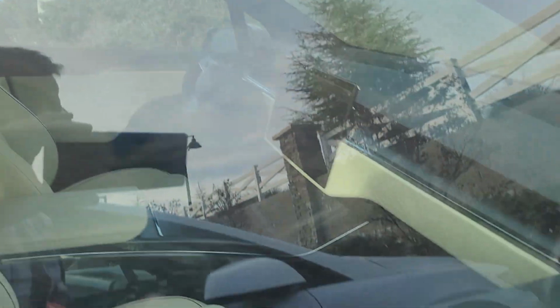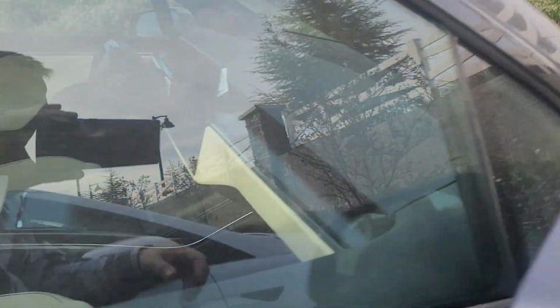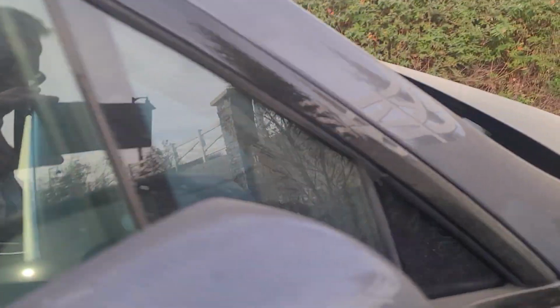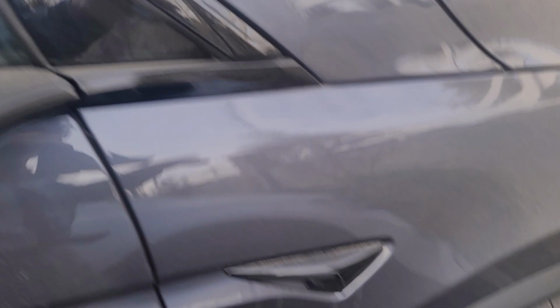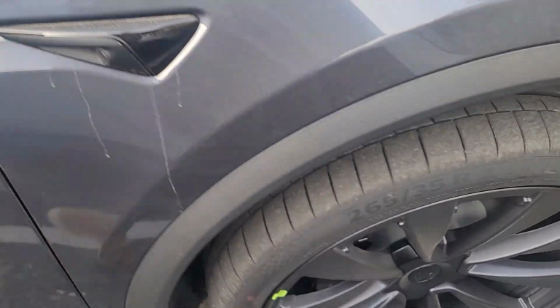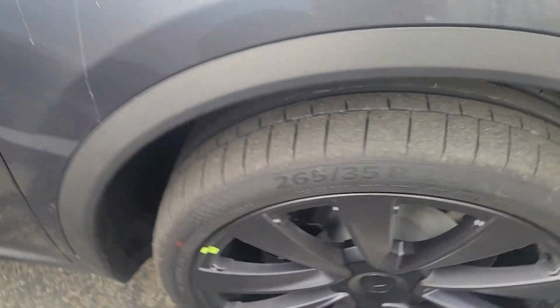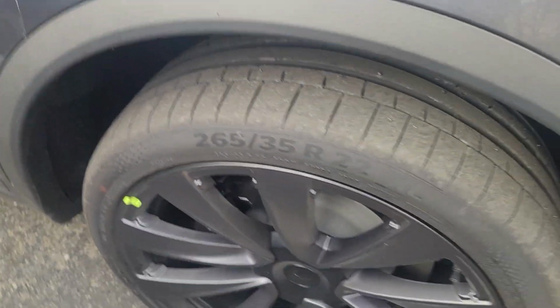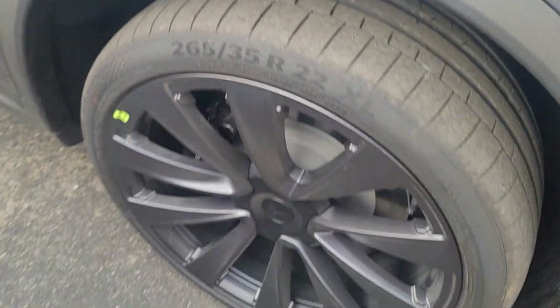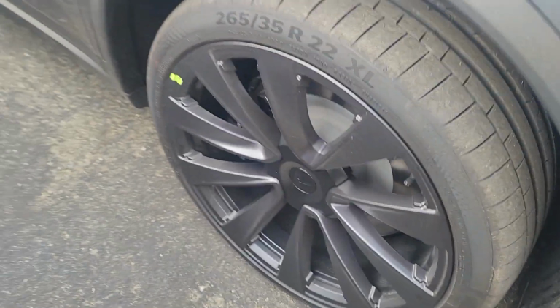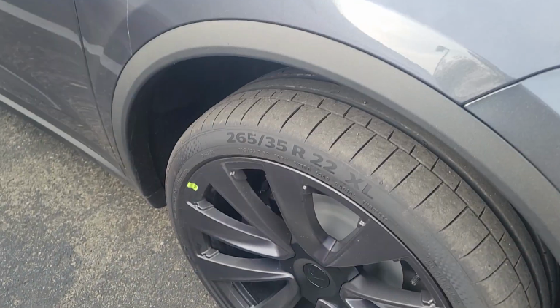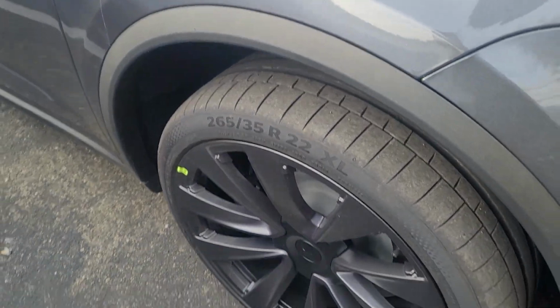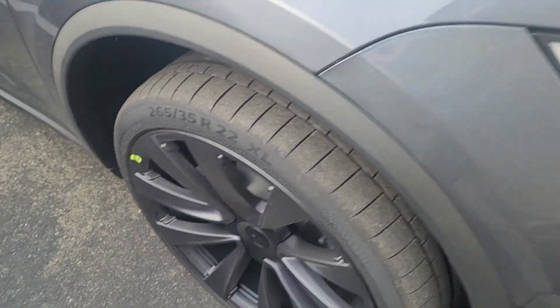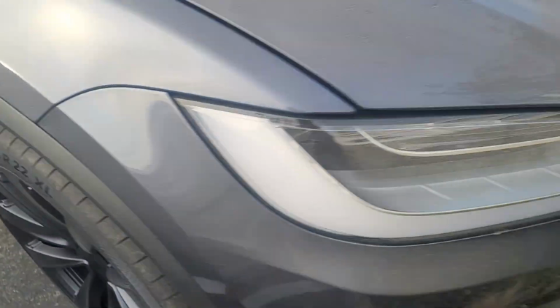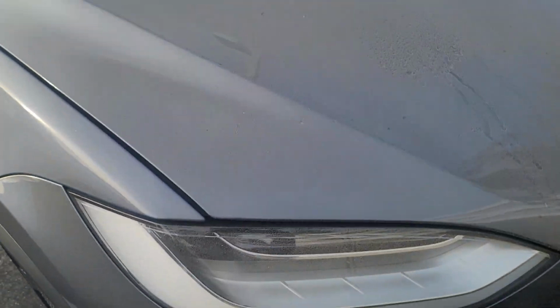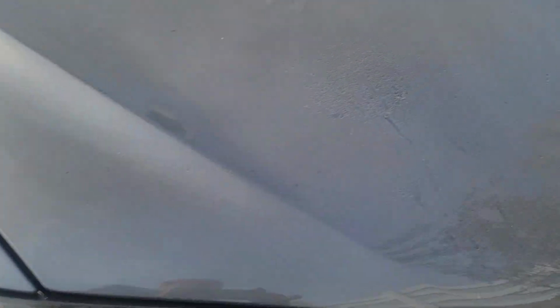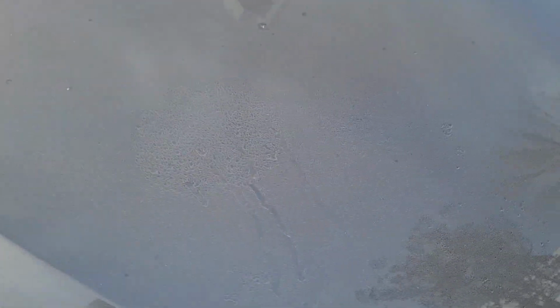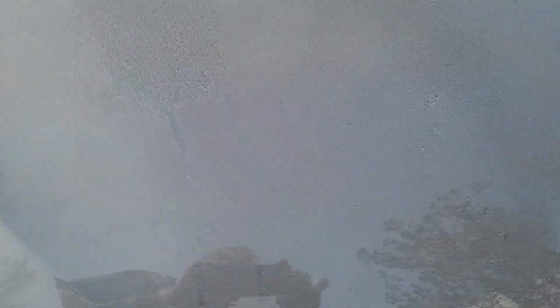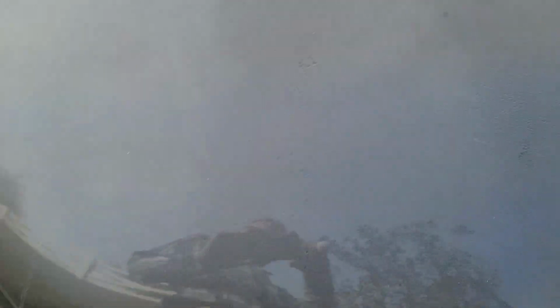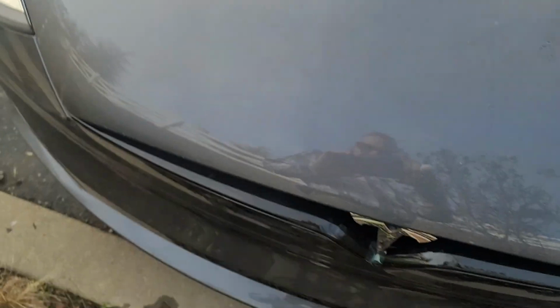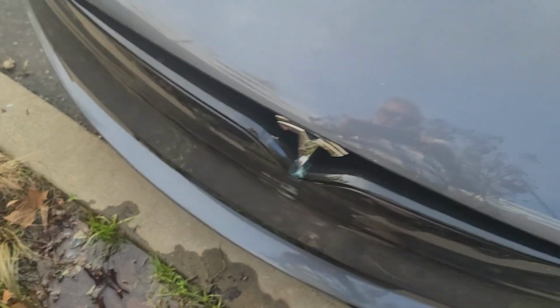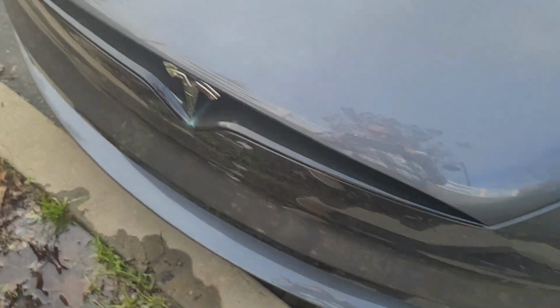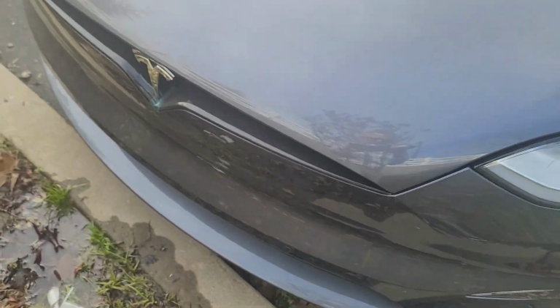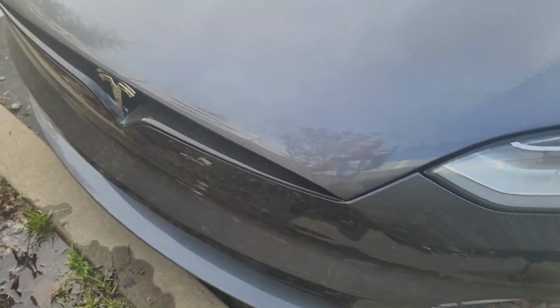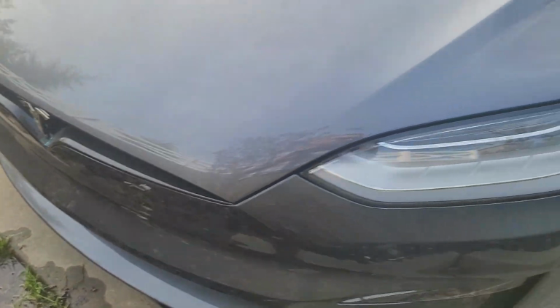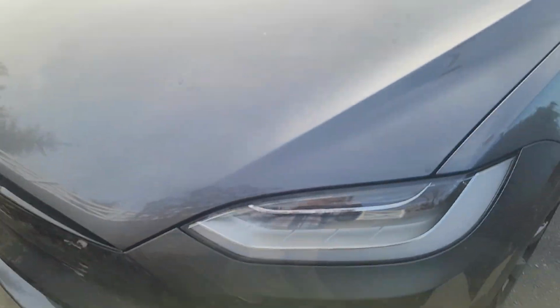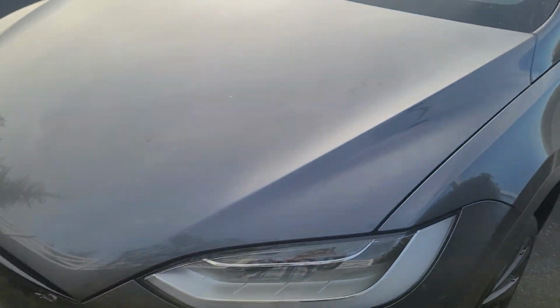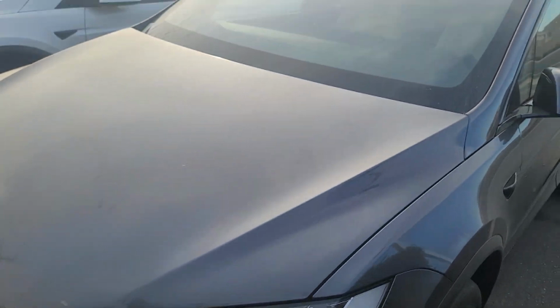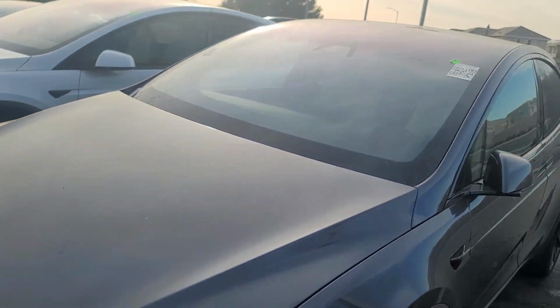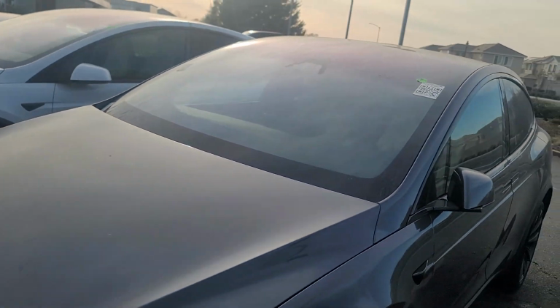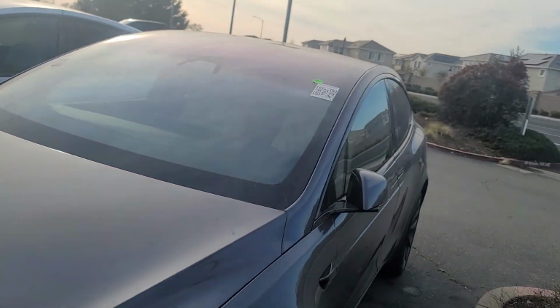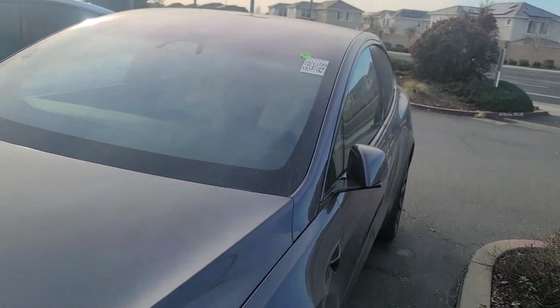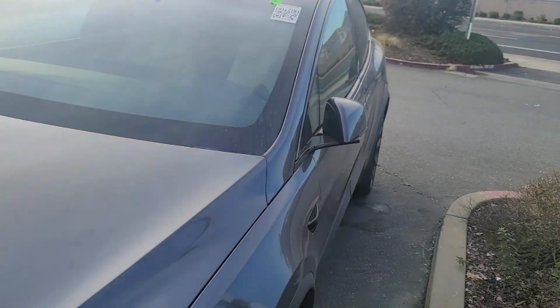Let's check out the front. Totally looks sick.